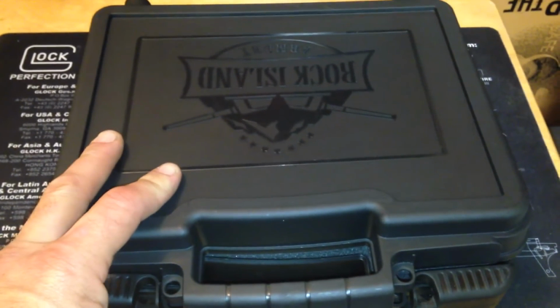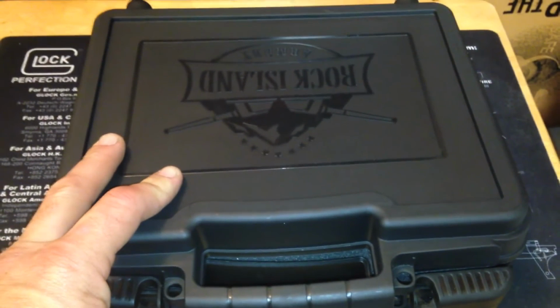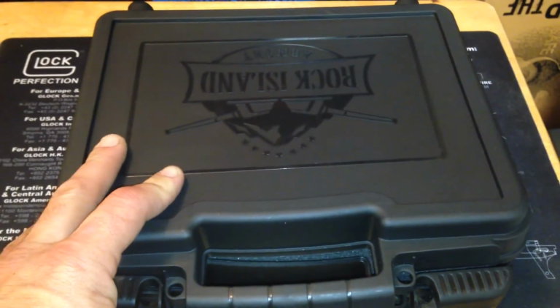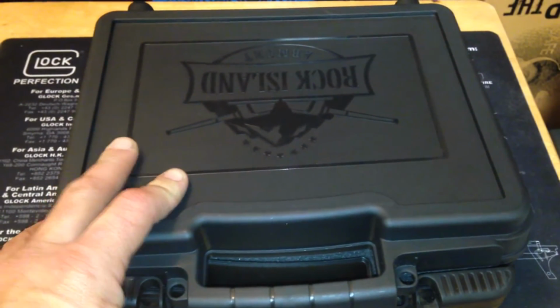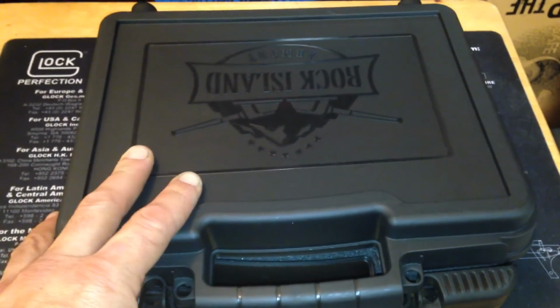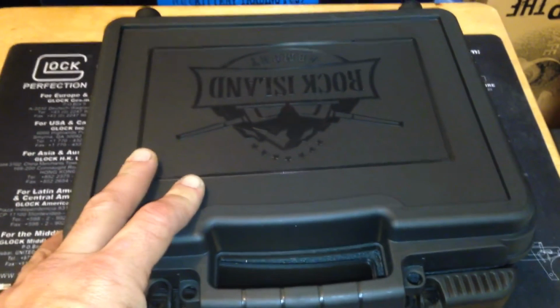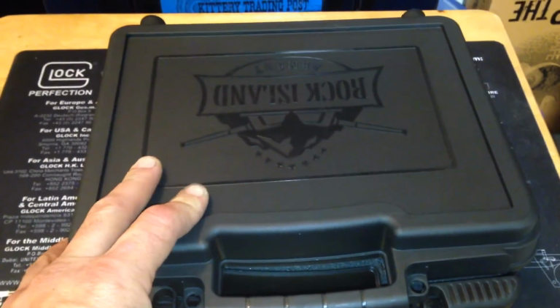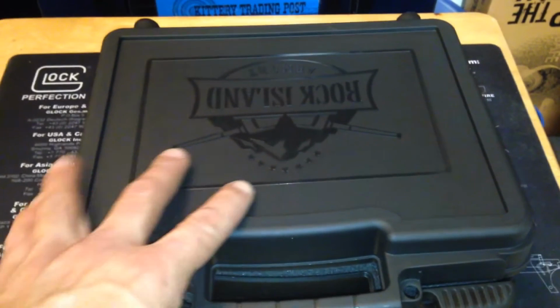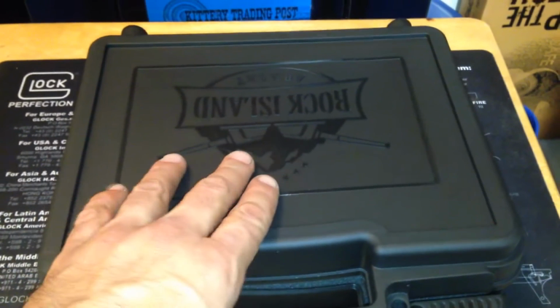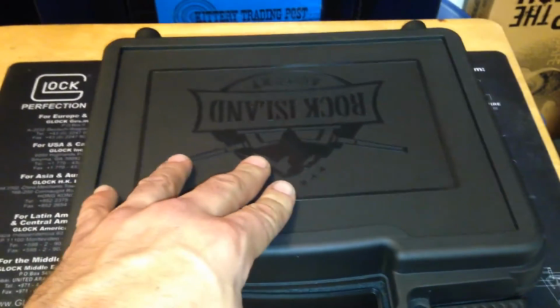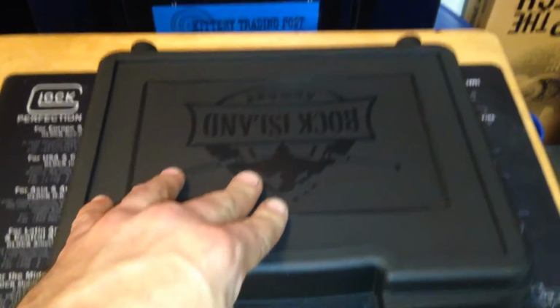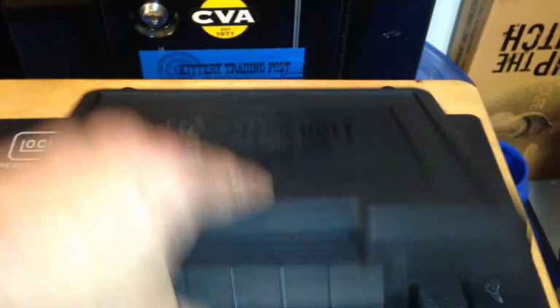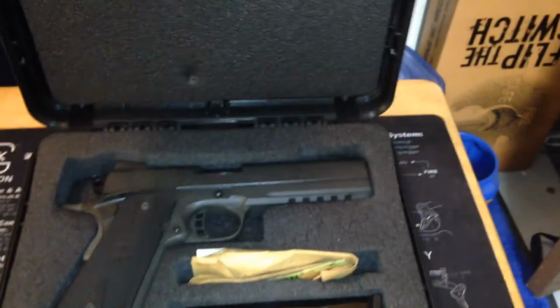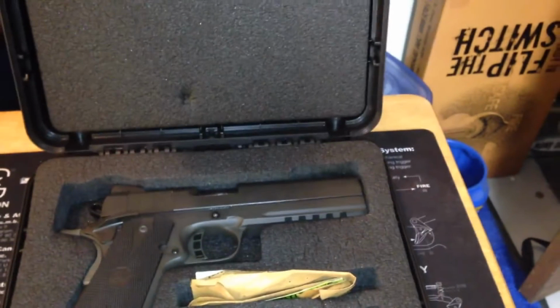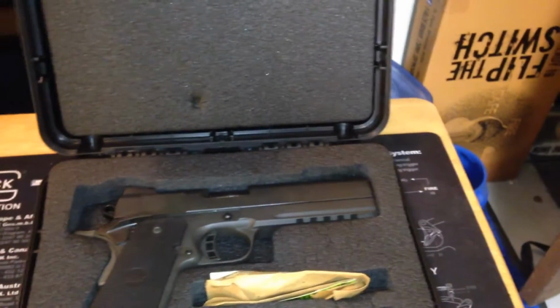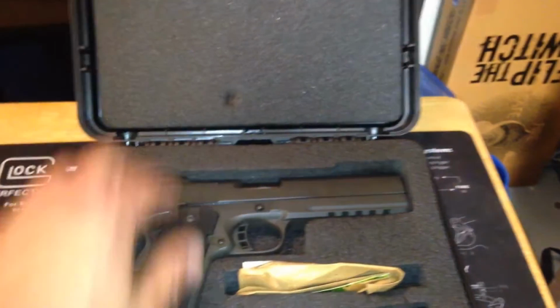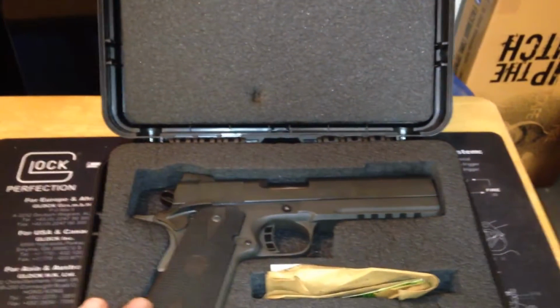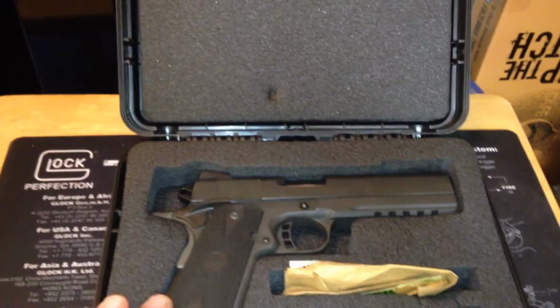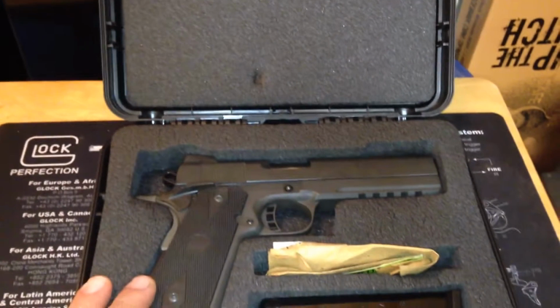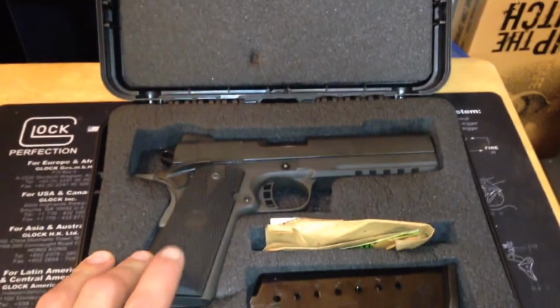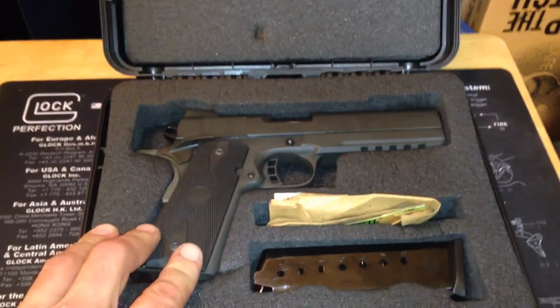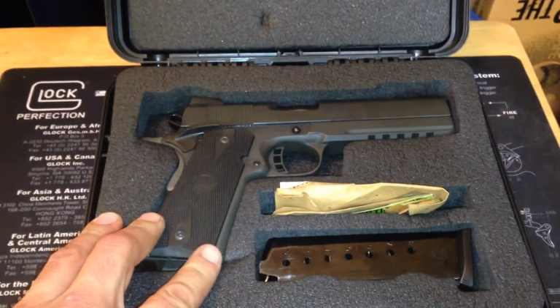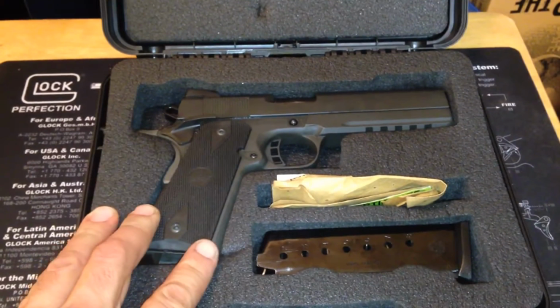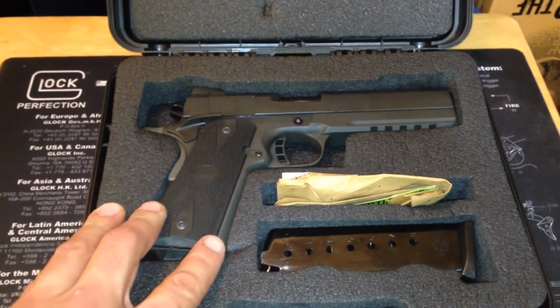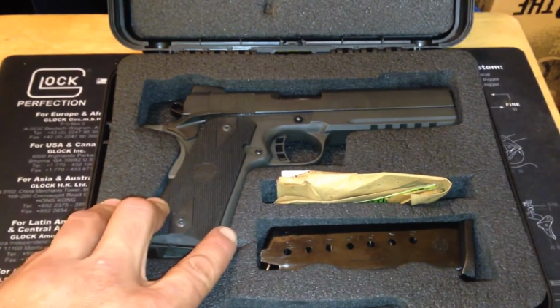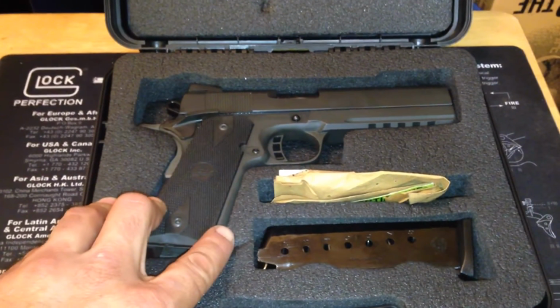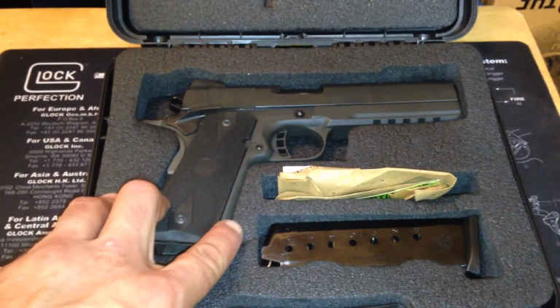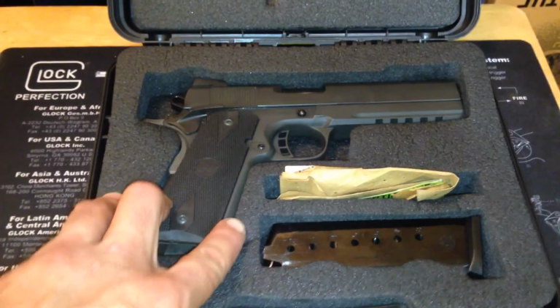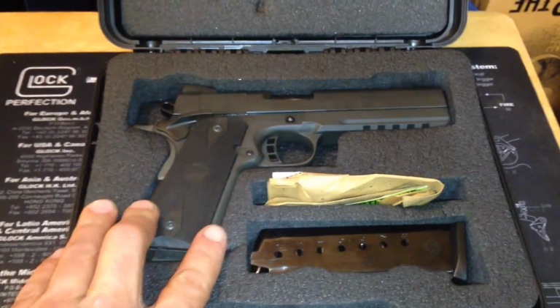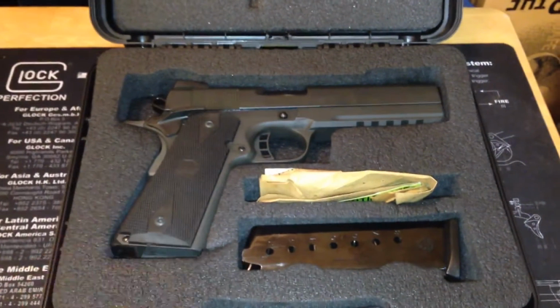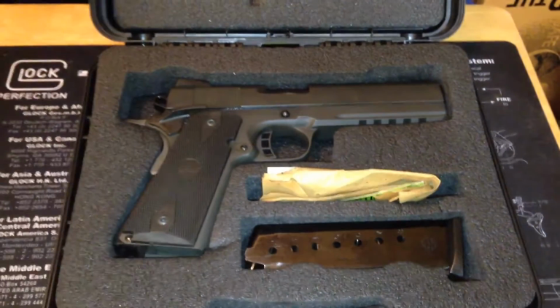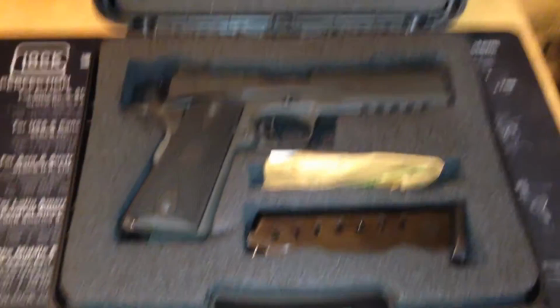I went to the gun shop the other day and picked up a new gun — the Rock Island Armory M1911 A1 FS Tactical model with night sights on it.